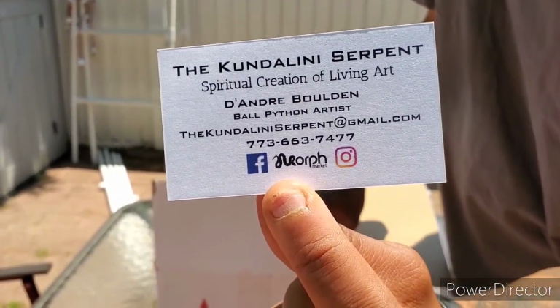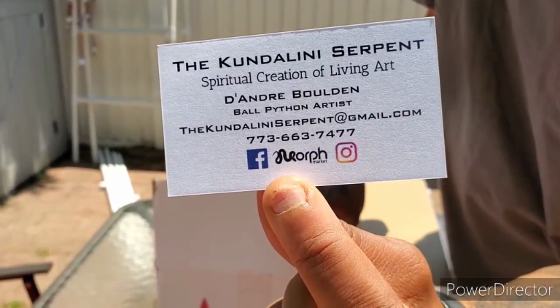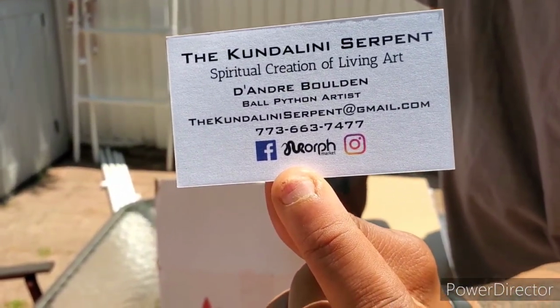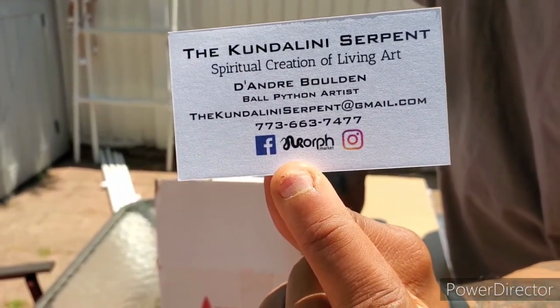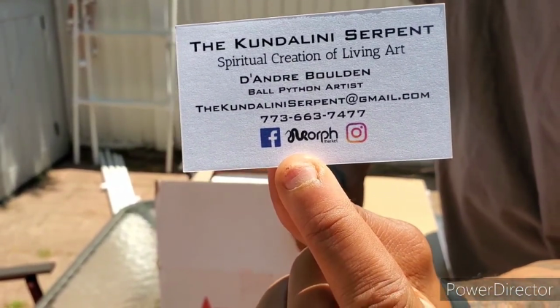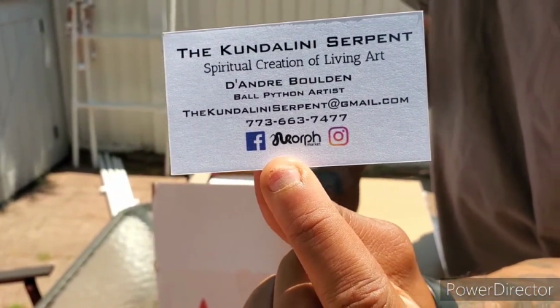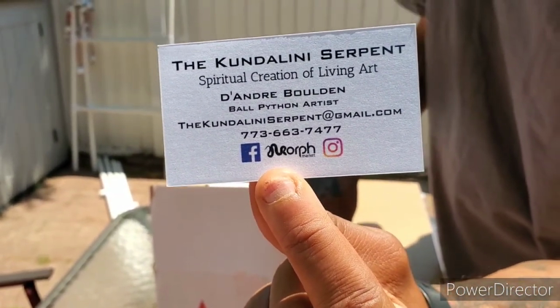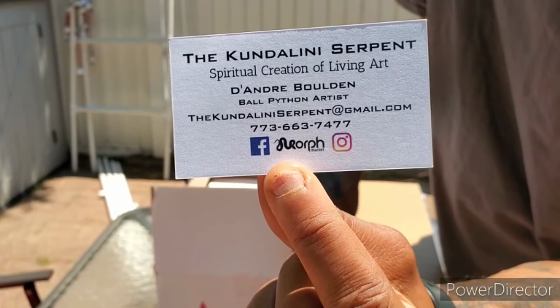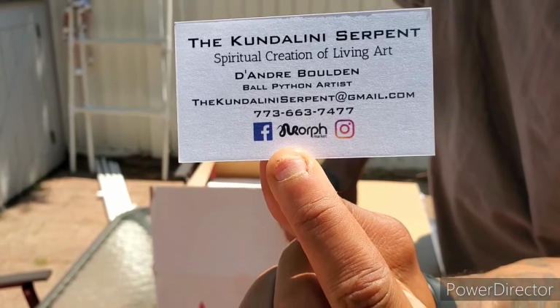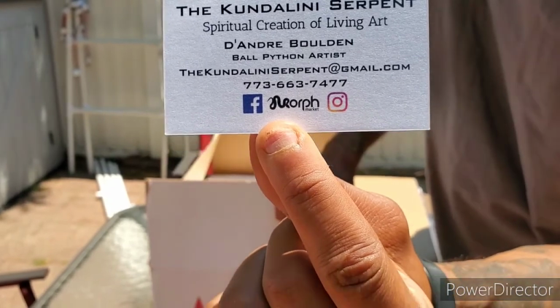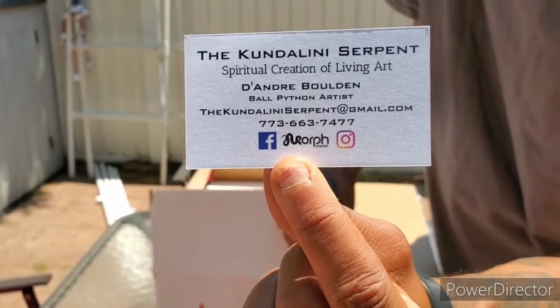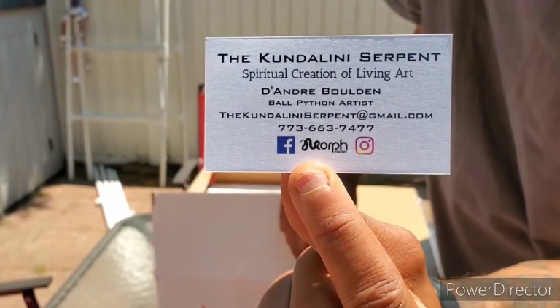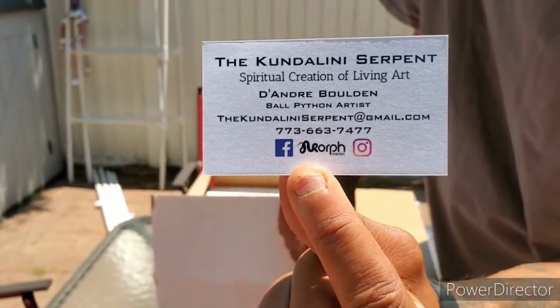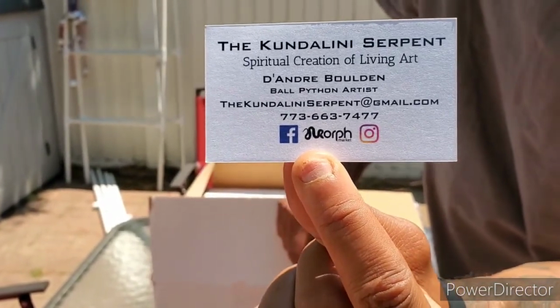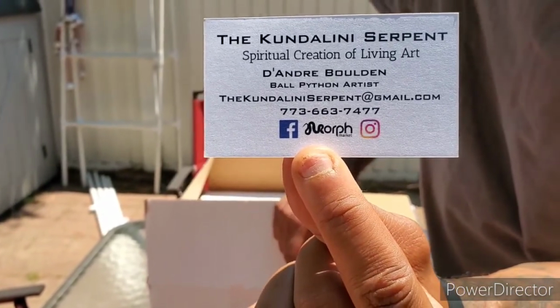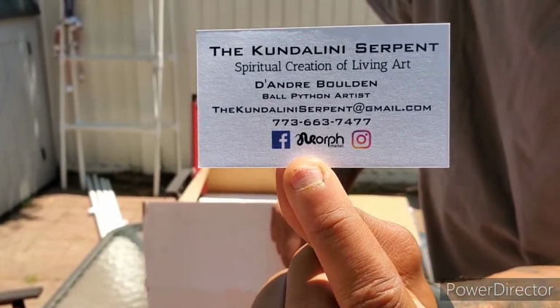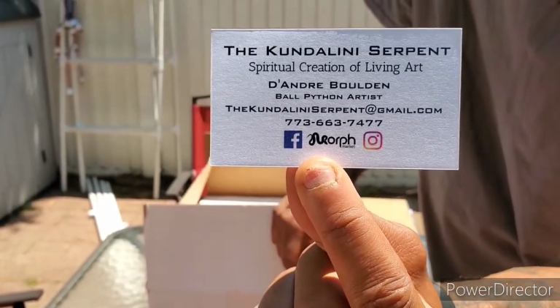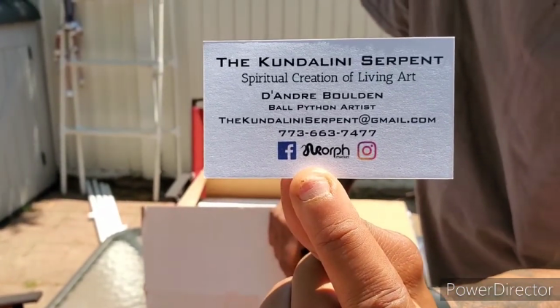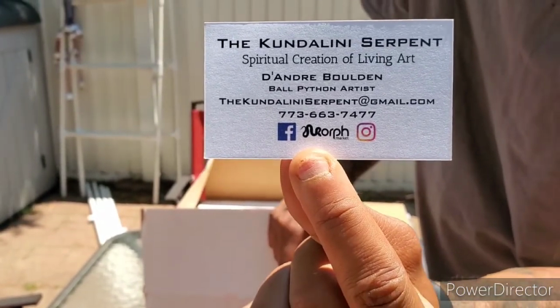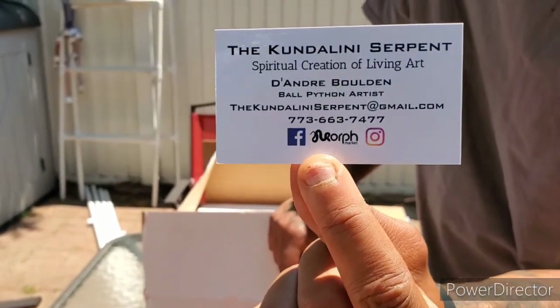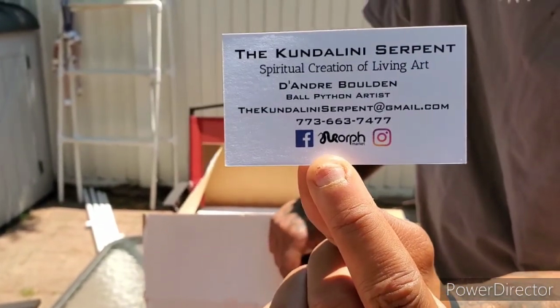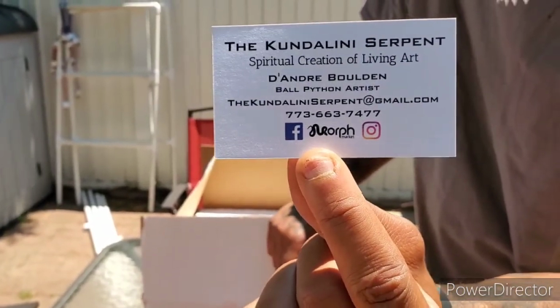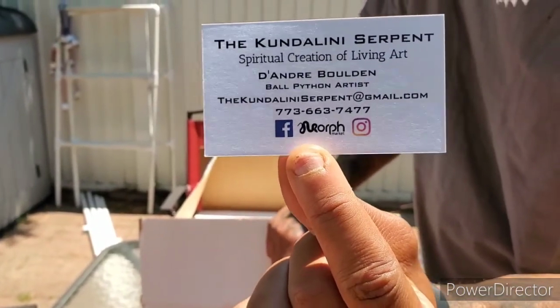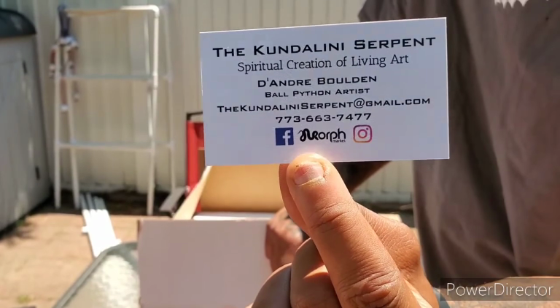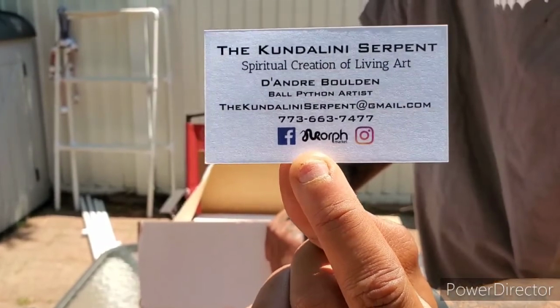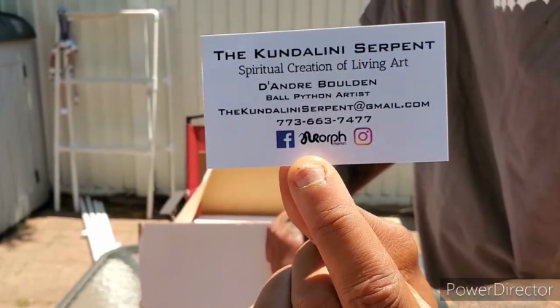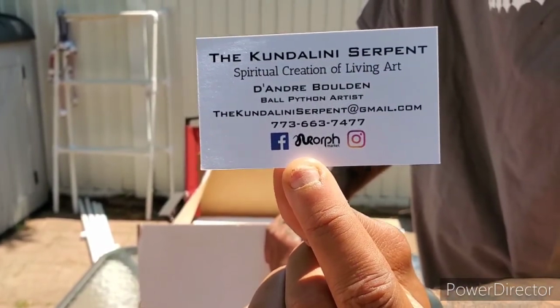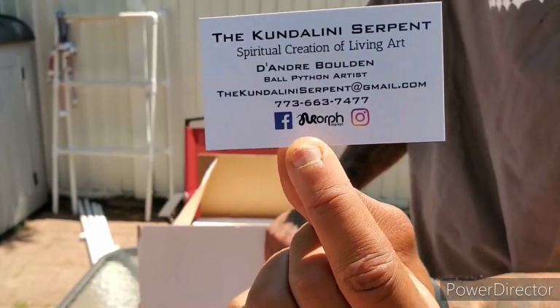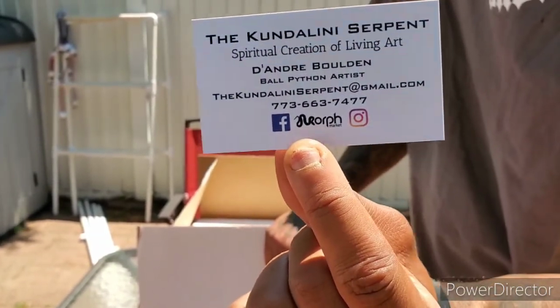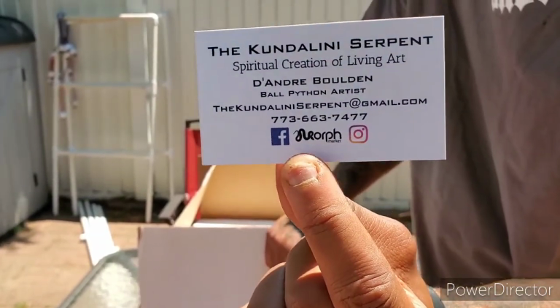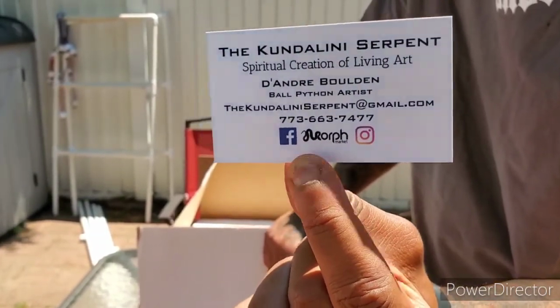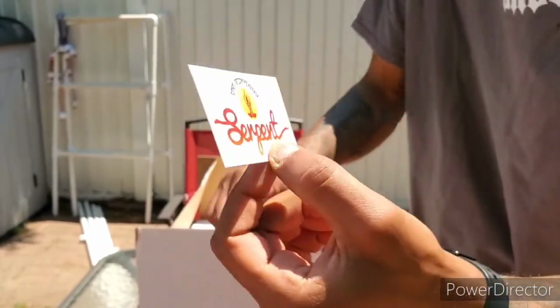And shoutout to my man — he's got some crazy exotic clown stuff up on Morph Market right now. I mean, it's bananas. Go check him out, man.